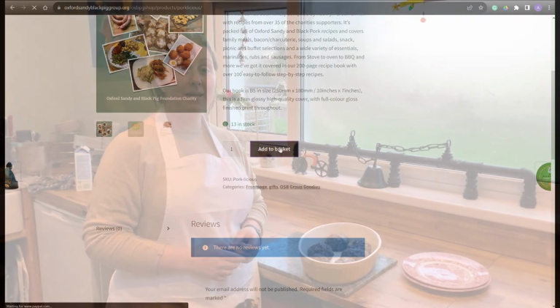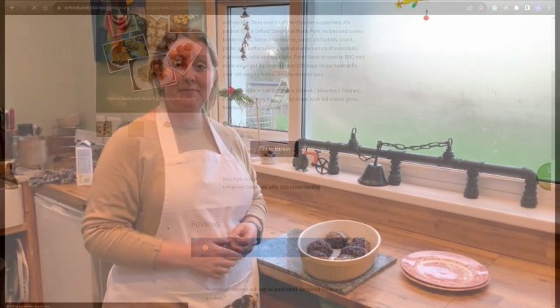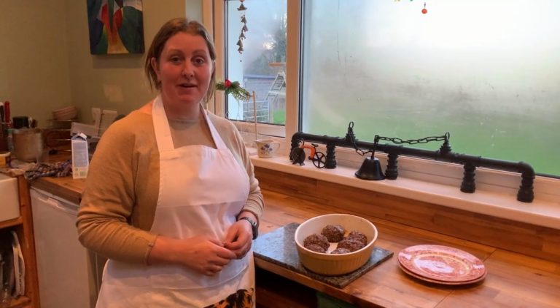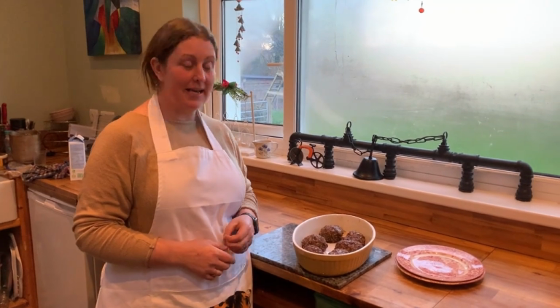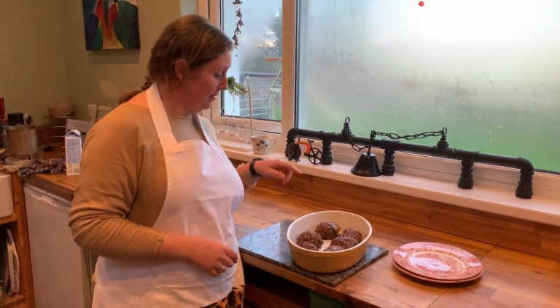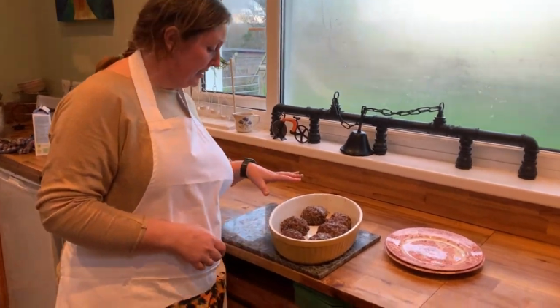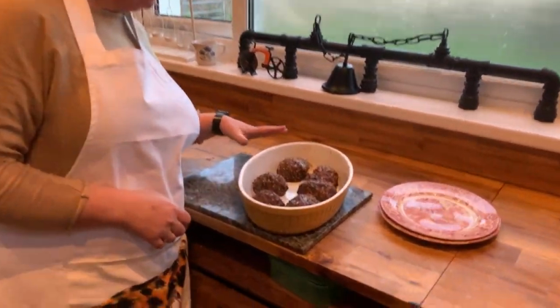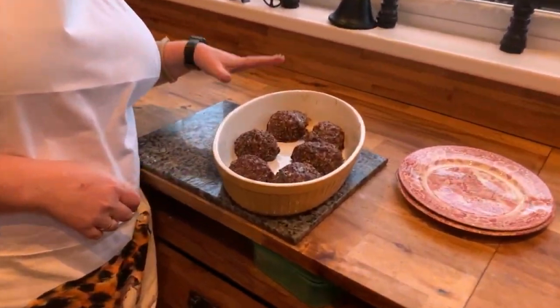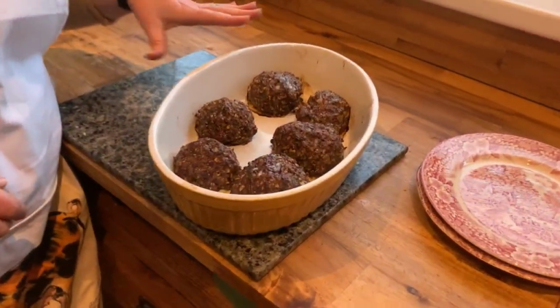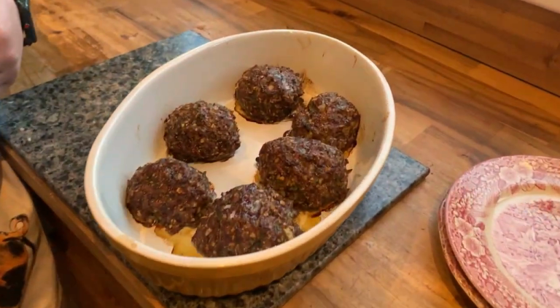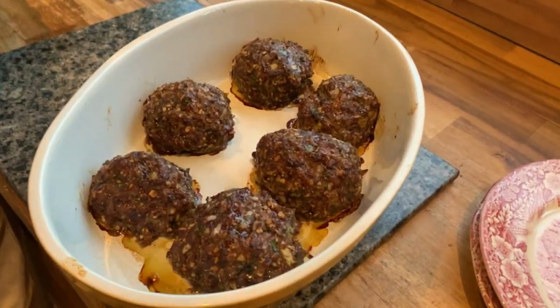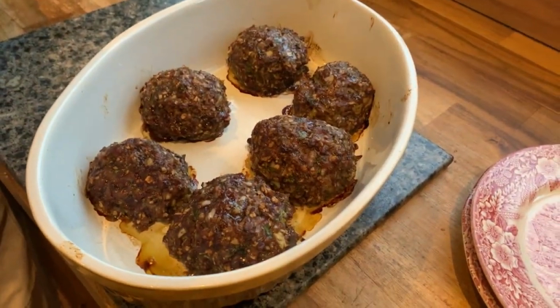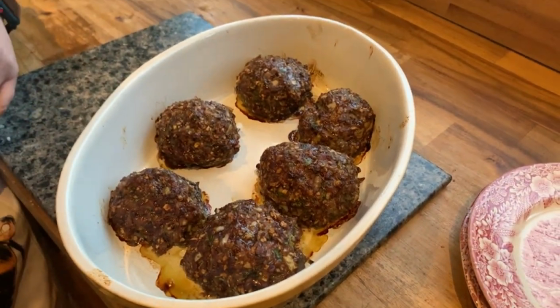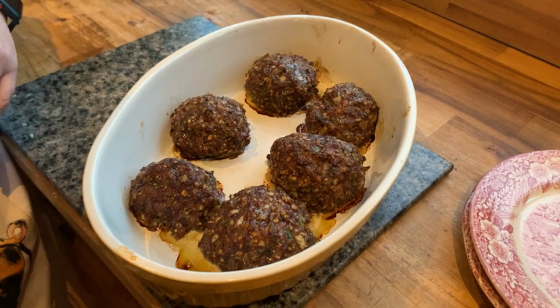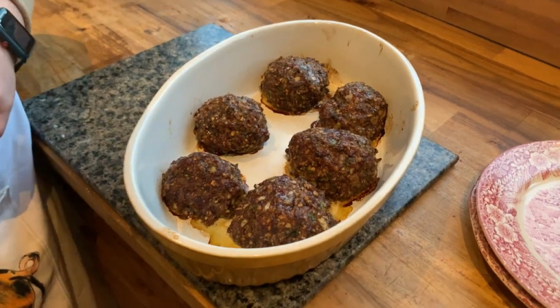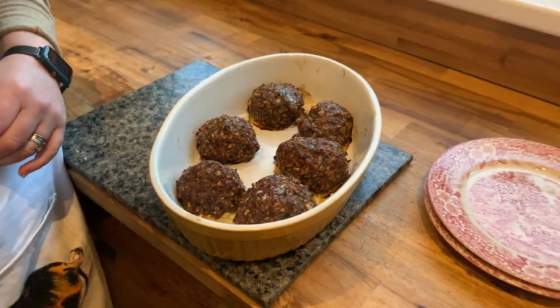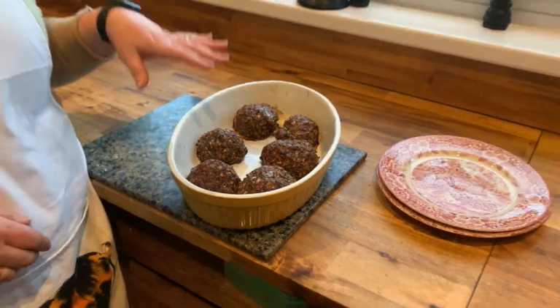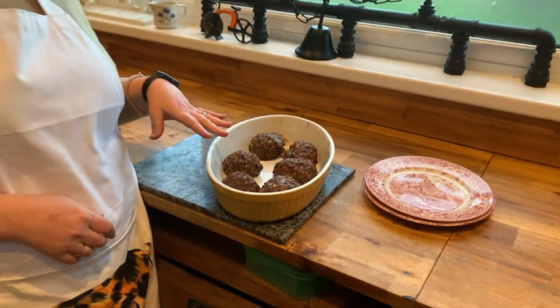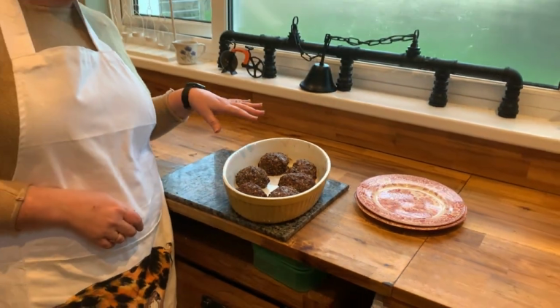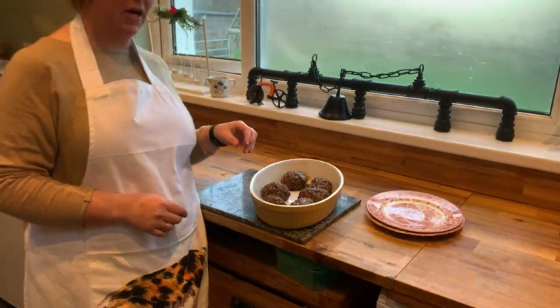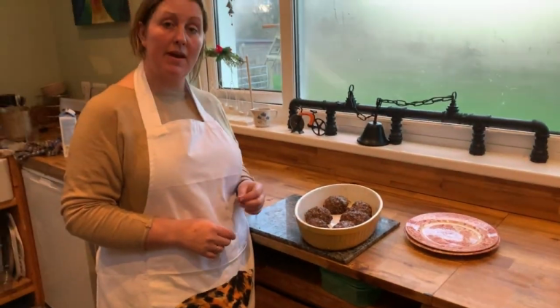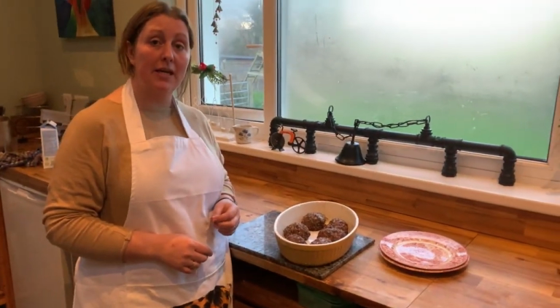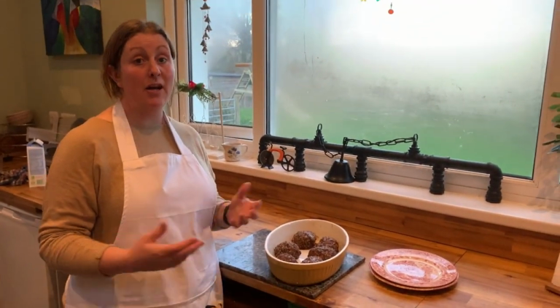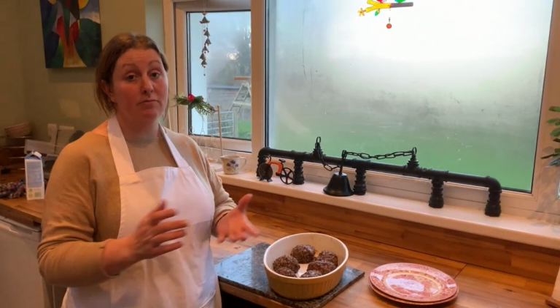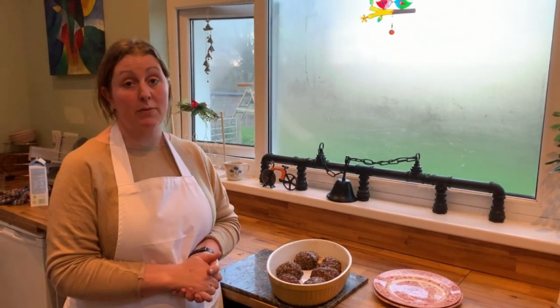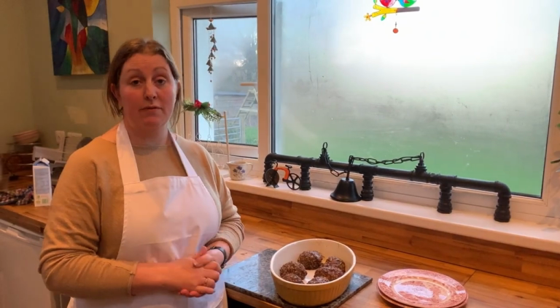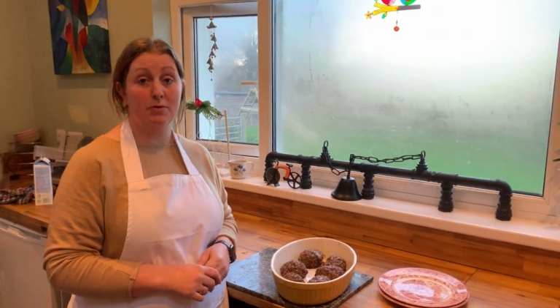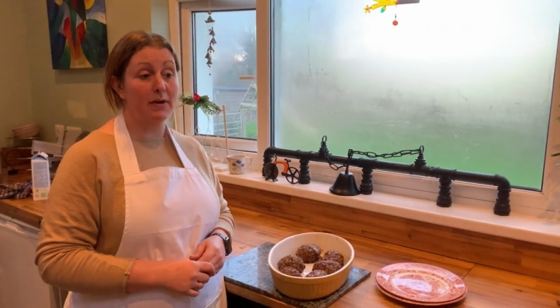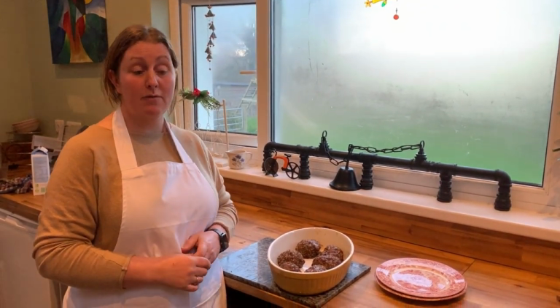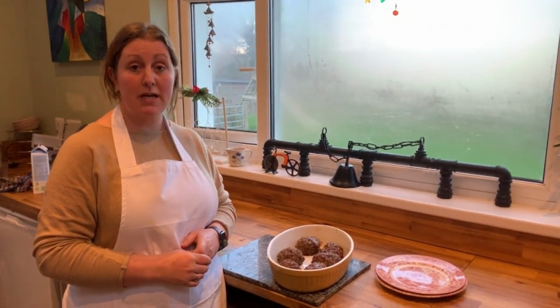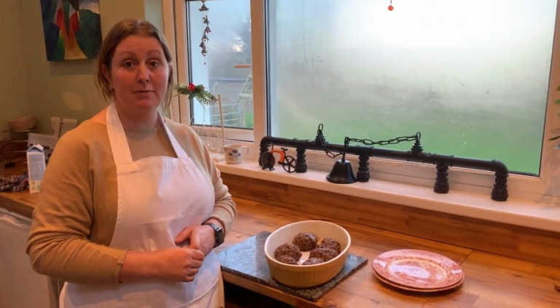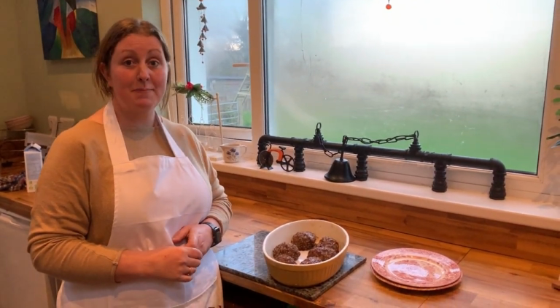When the 40 minutes are up, take your faggots out of the oven and they should be nice and crisp and golden. Then we're going to plate them up with some onion gravy and you can serve with whichever vegetables you like. We're going to go for mashed potatoes, carrots and beans.